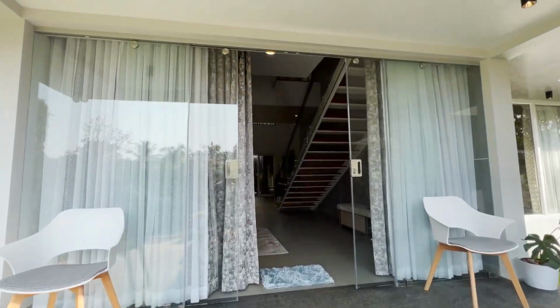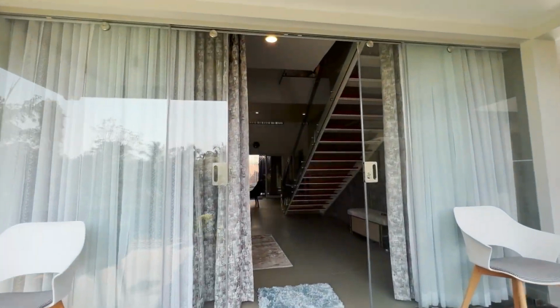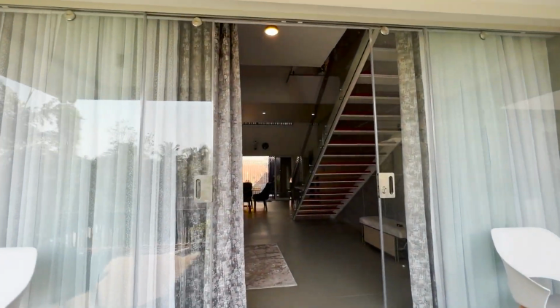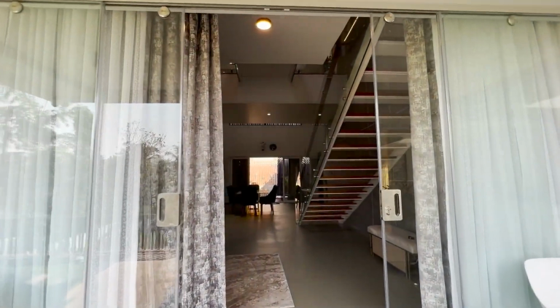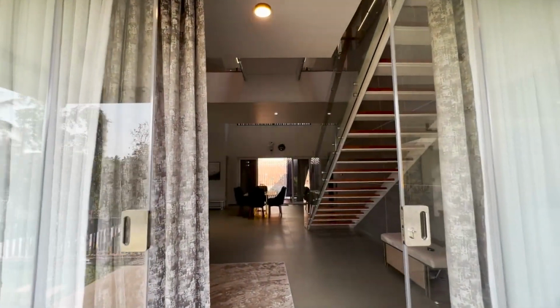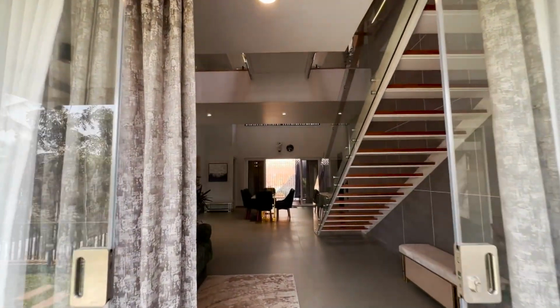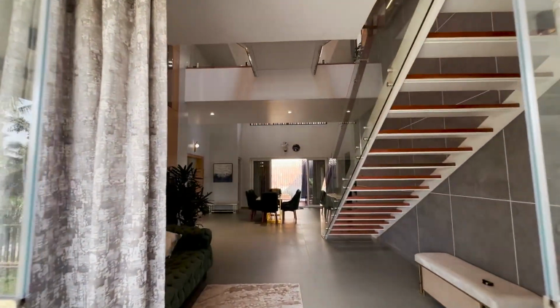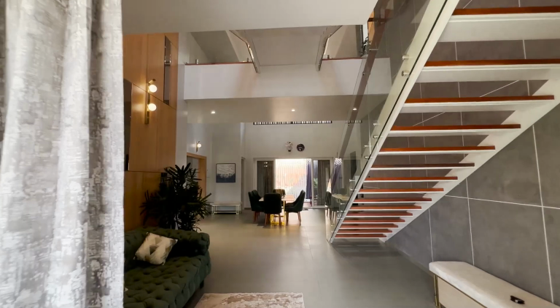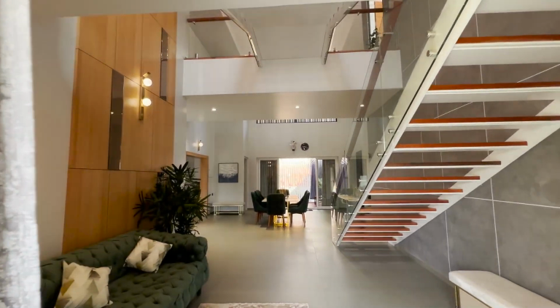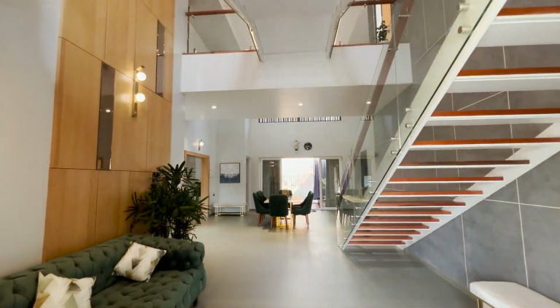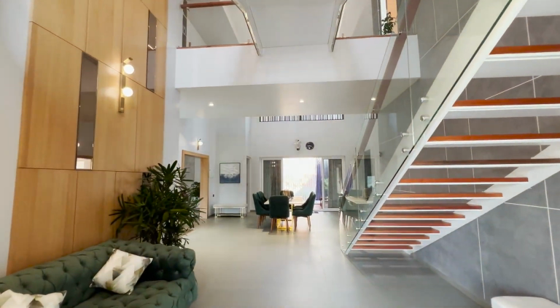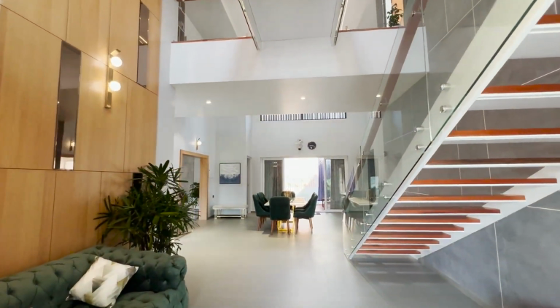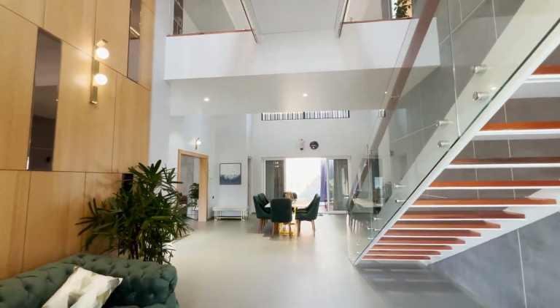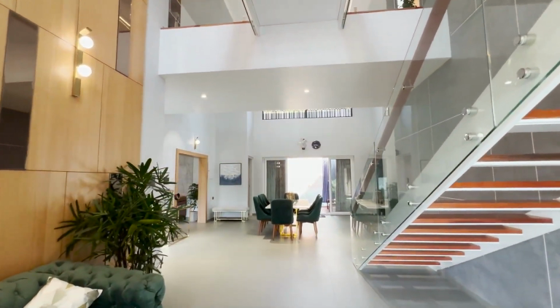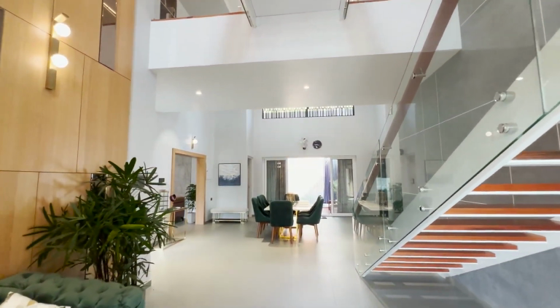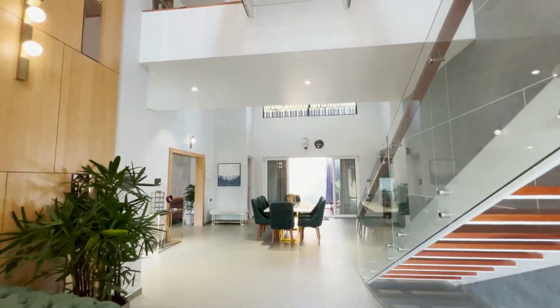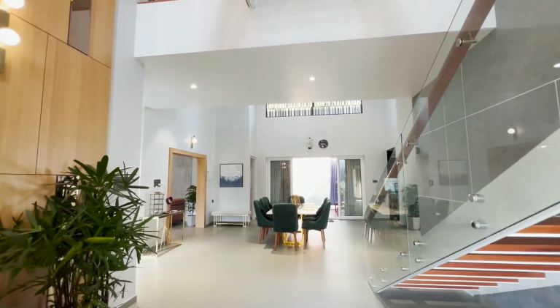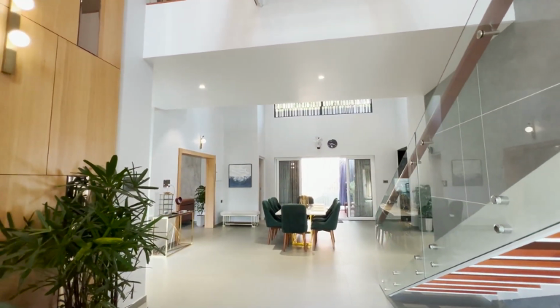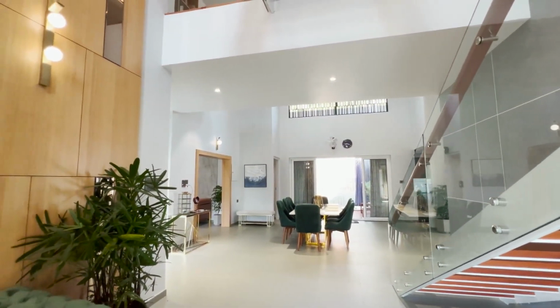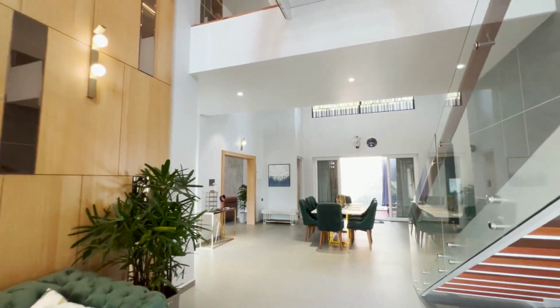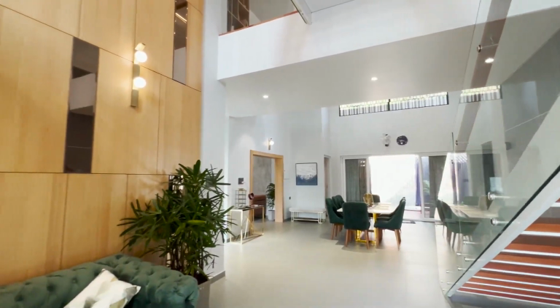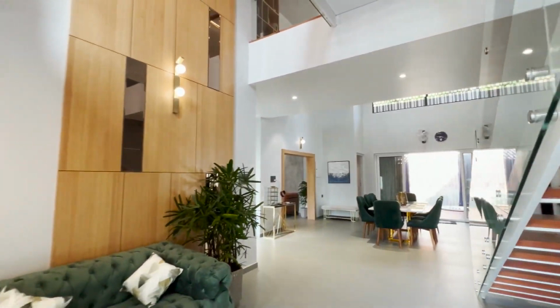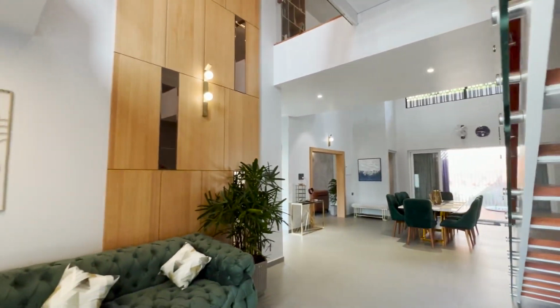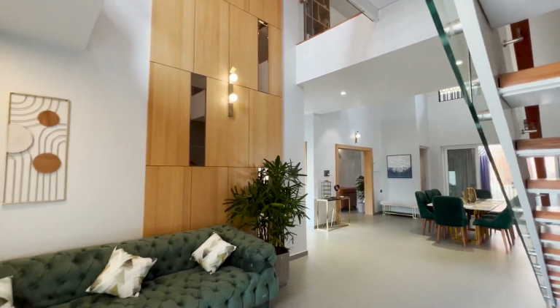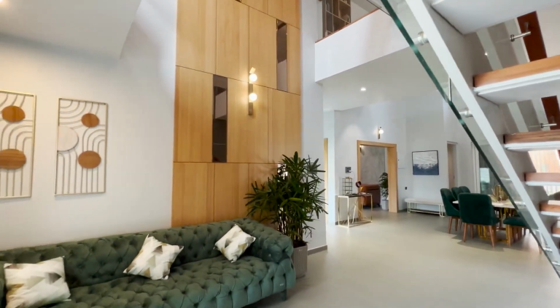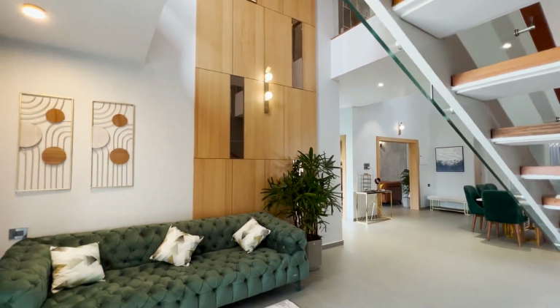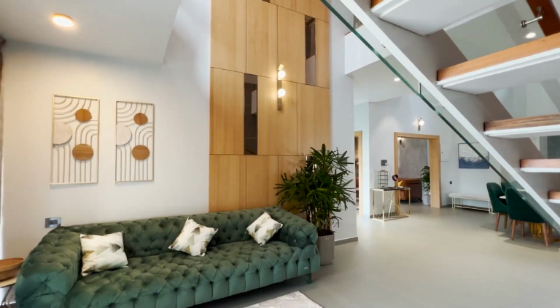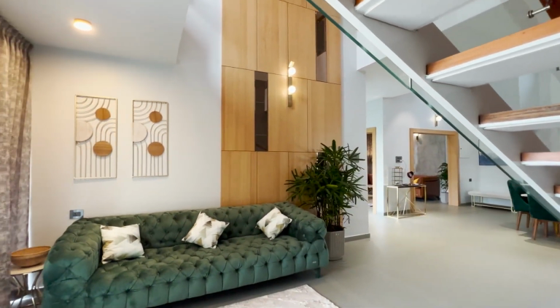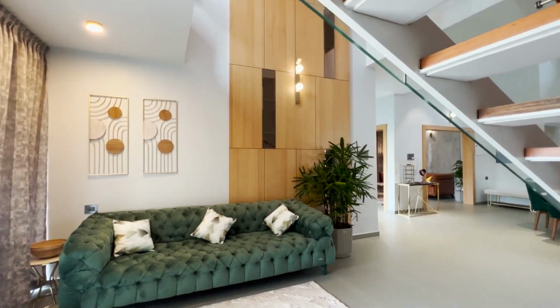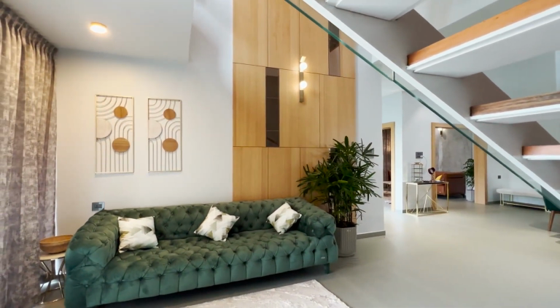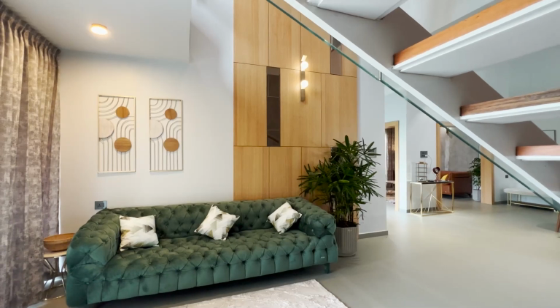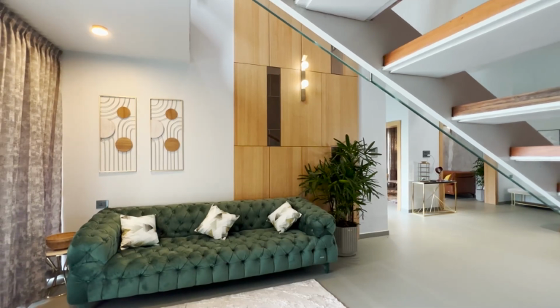Stepping through the glass-enclosed main door leads to a spacious space. Here is the sofa on the left side, and stairs on the opposite side. Each wall has been well designed to highlight it.